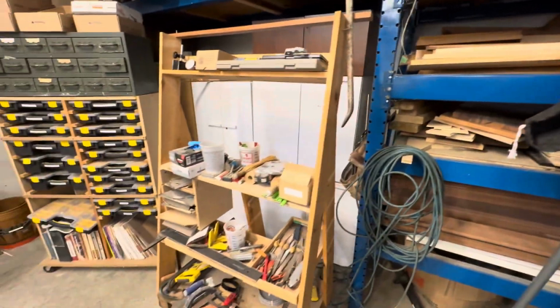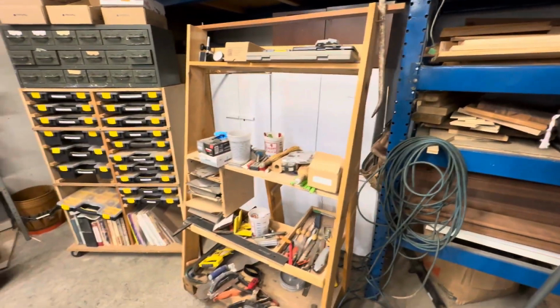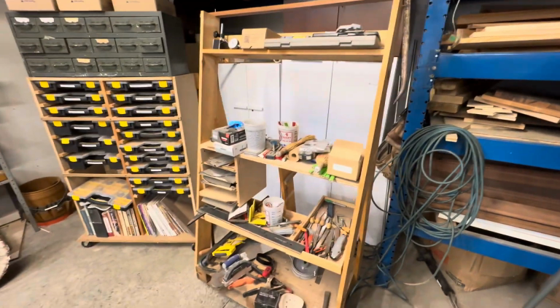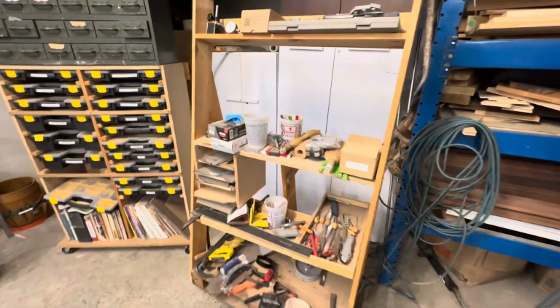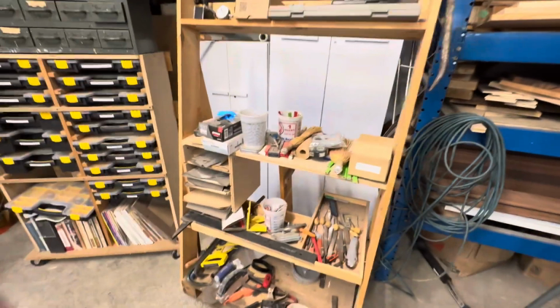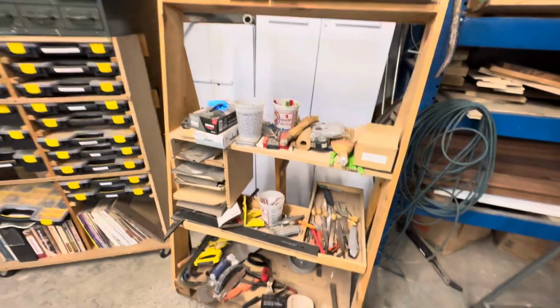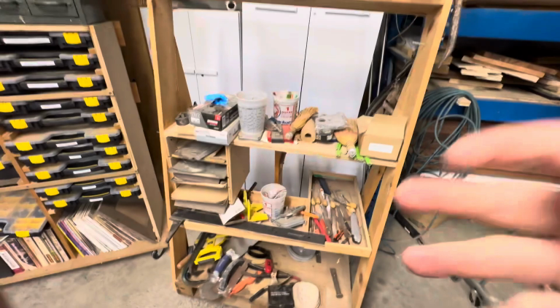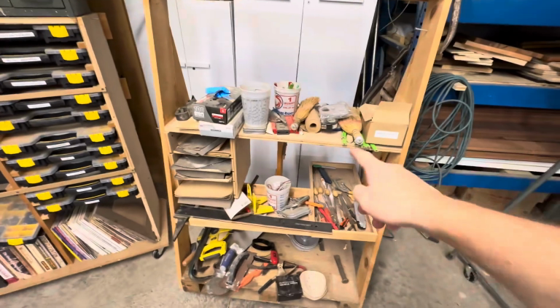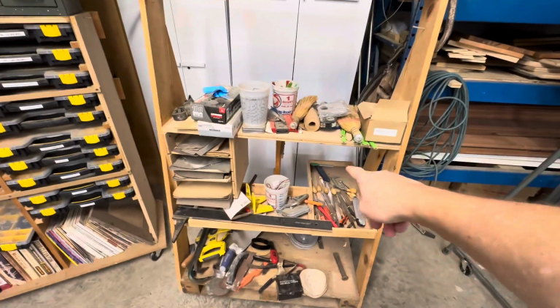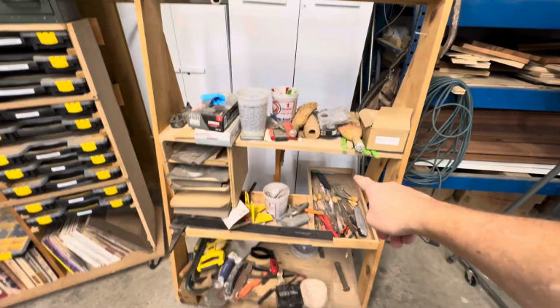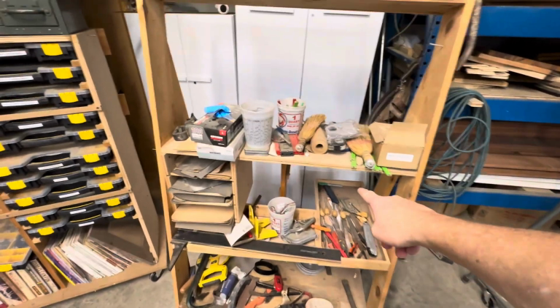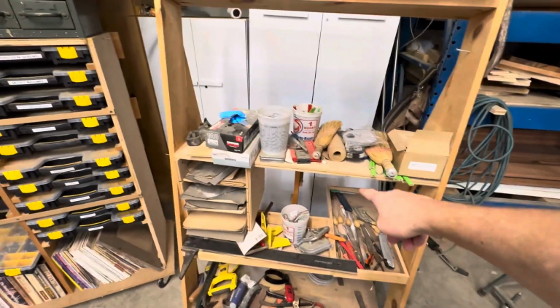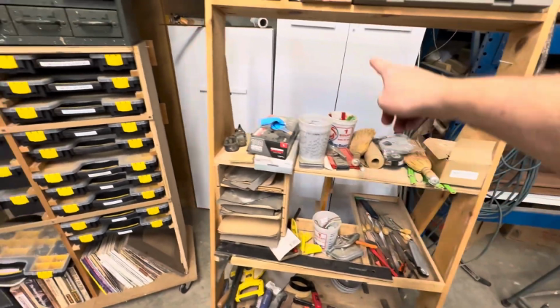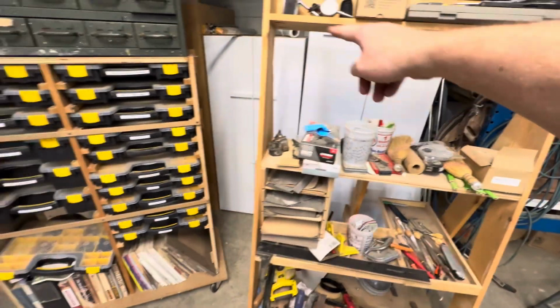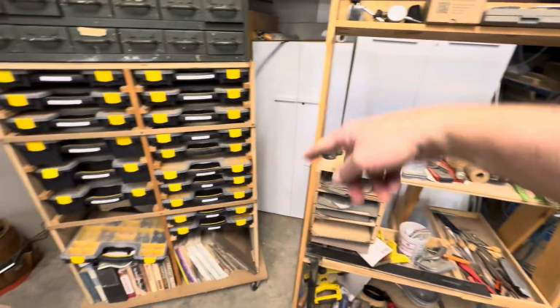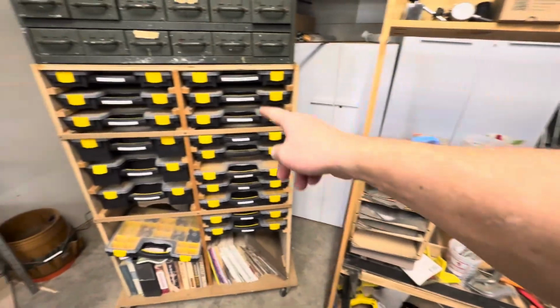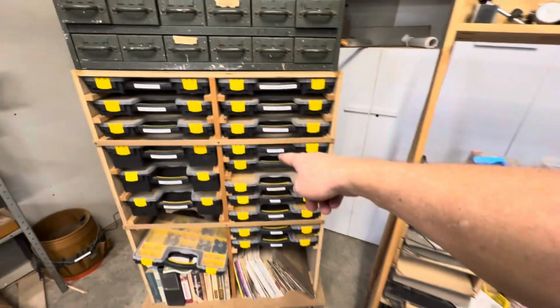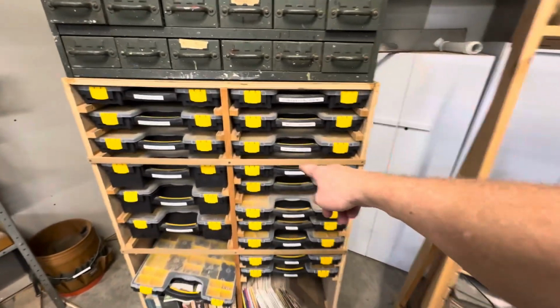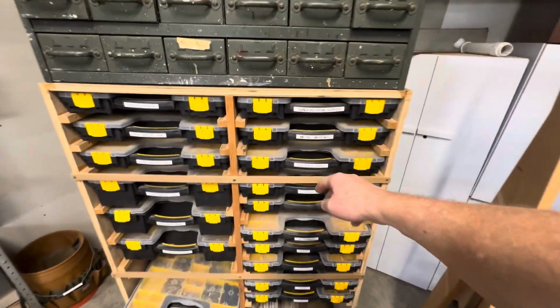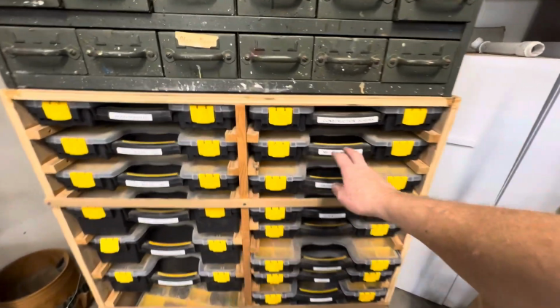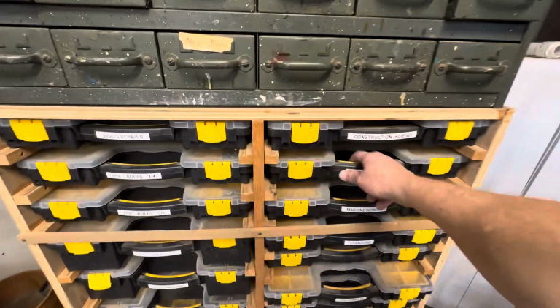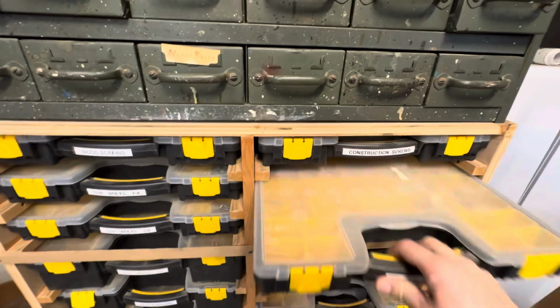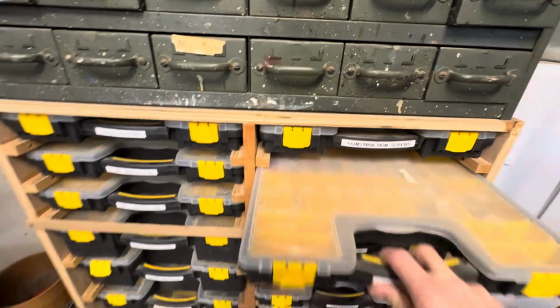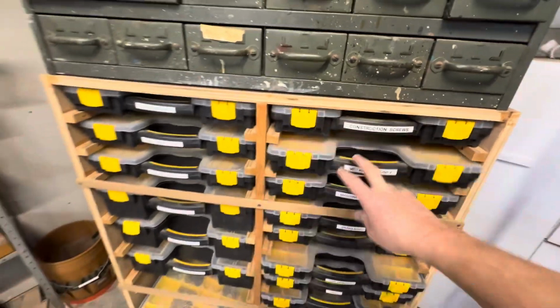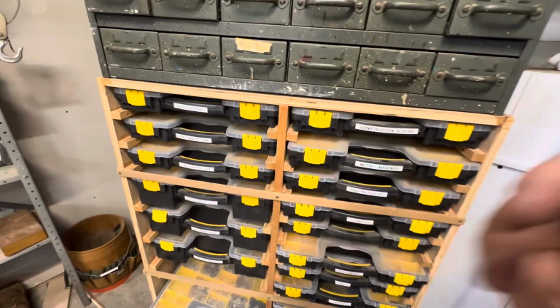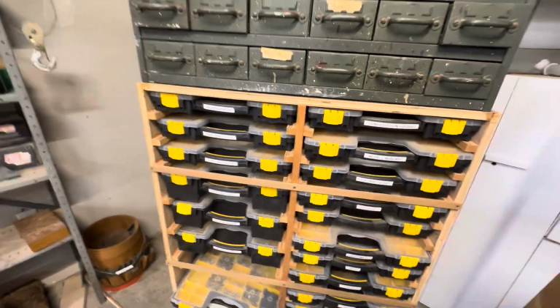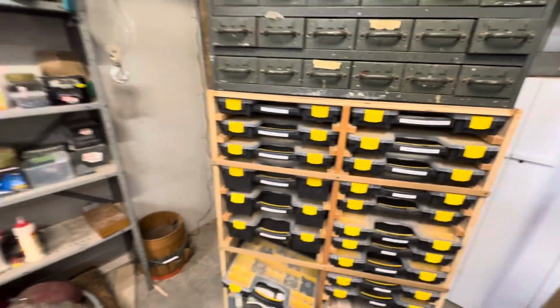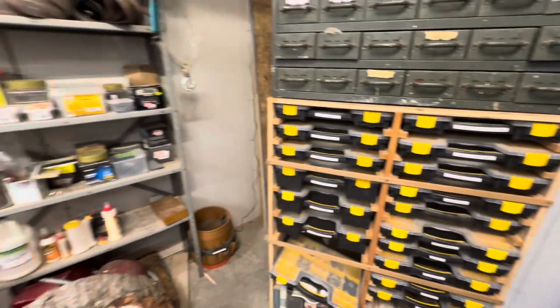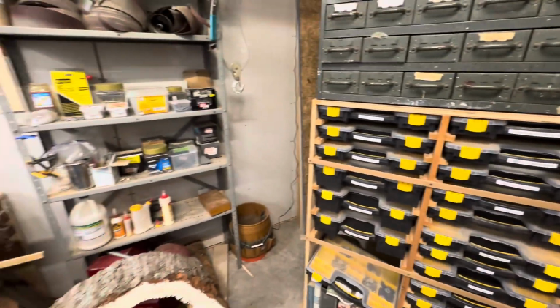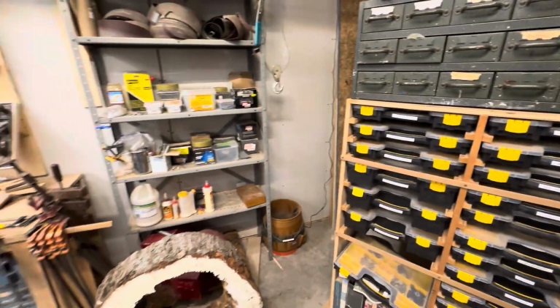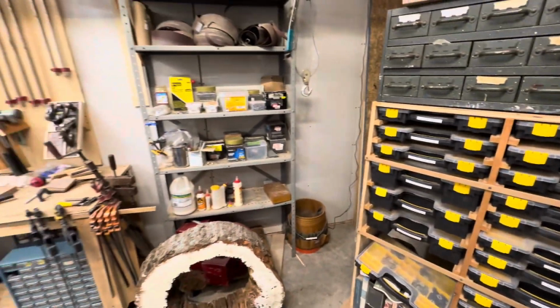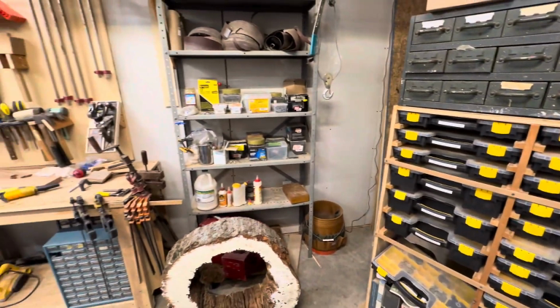Rolling parts storage, or rolling tools, here. More storage in the back. This is the rolling parts container system. More storage over here.